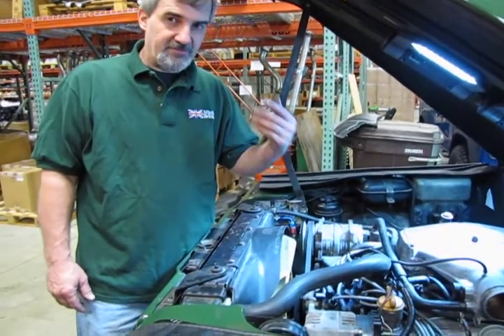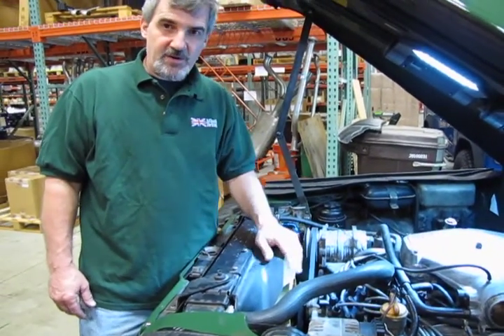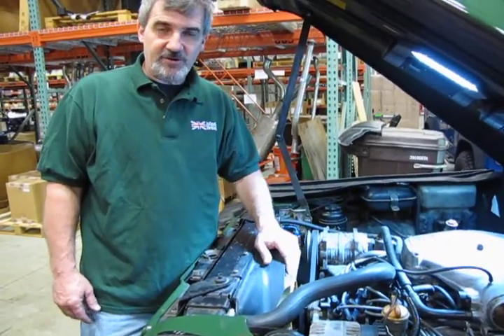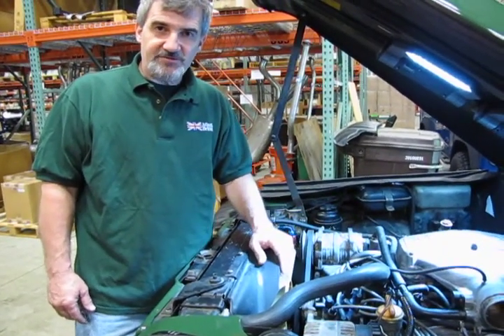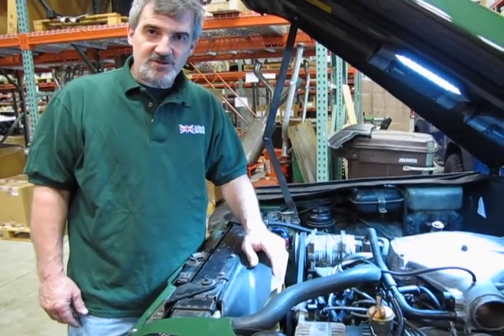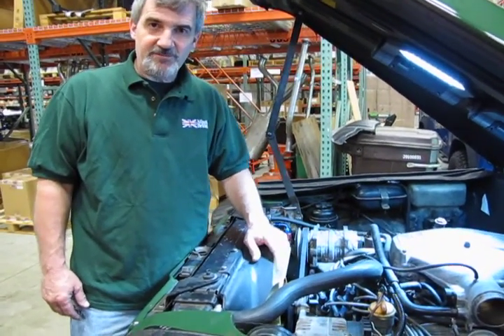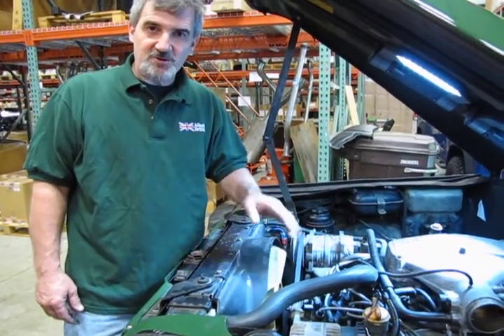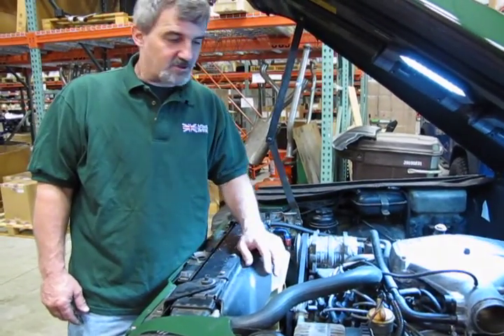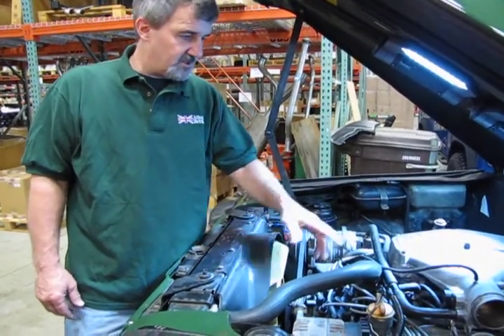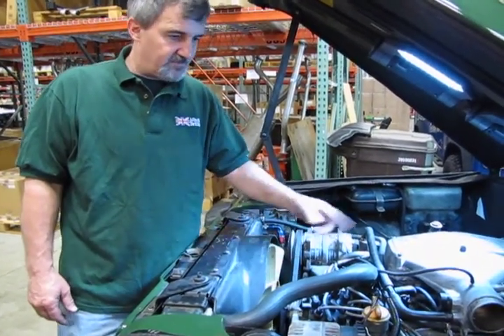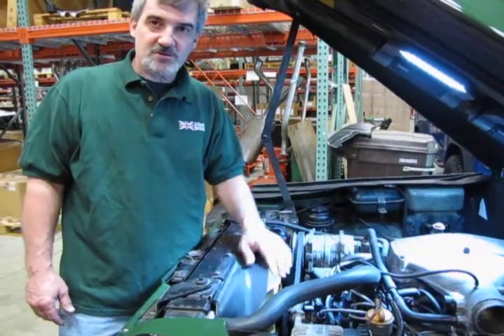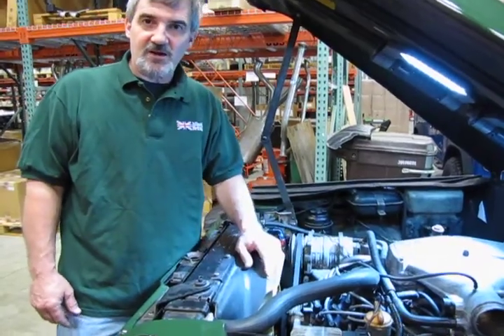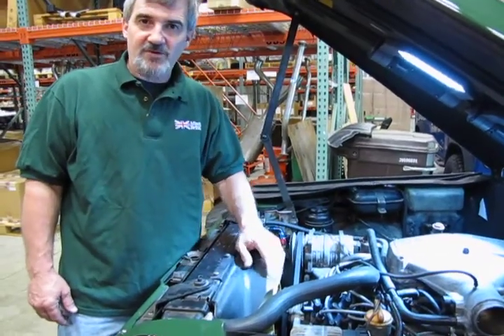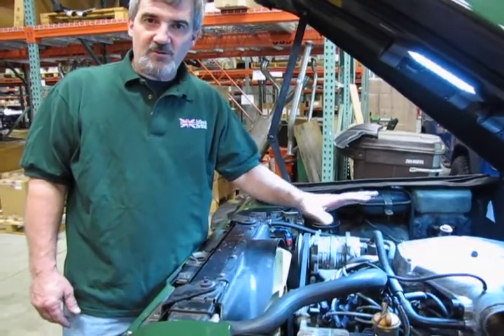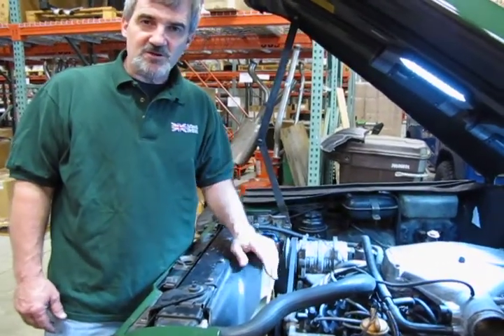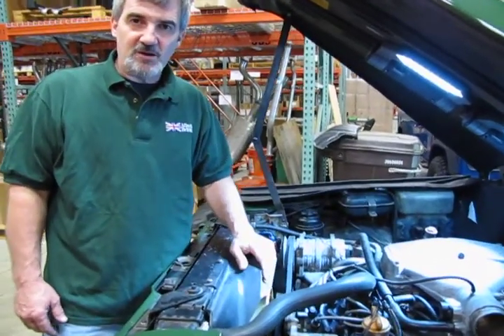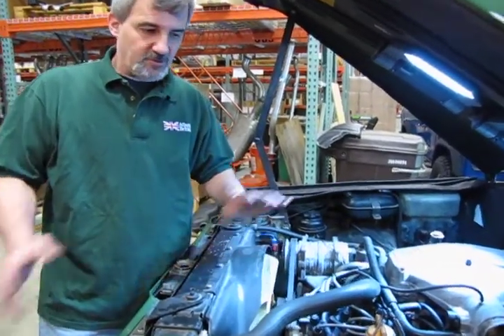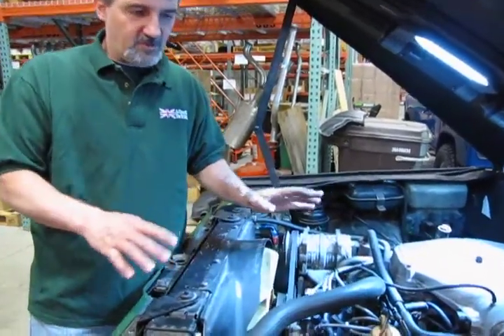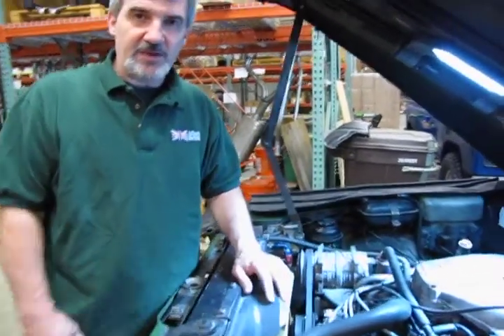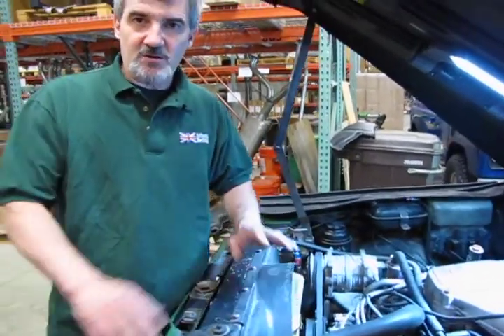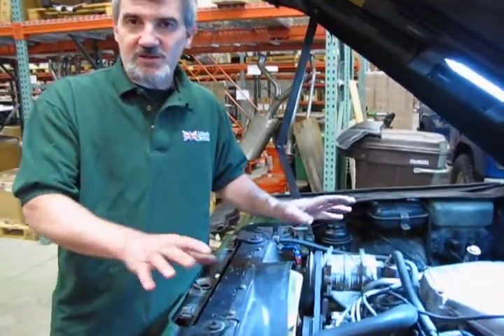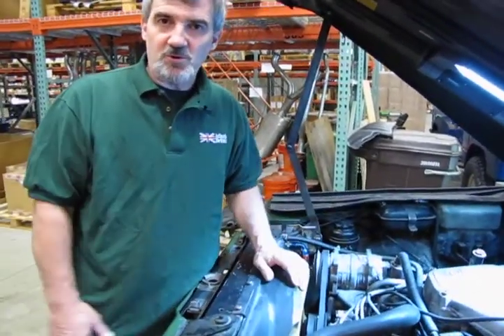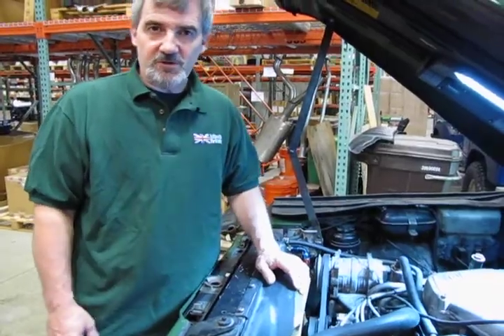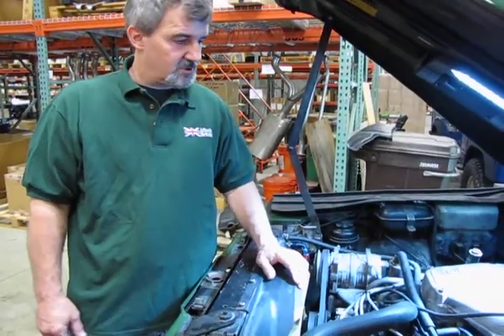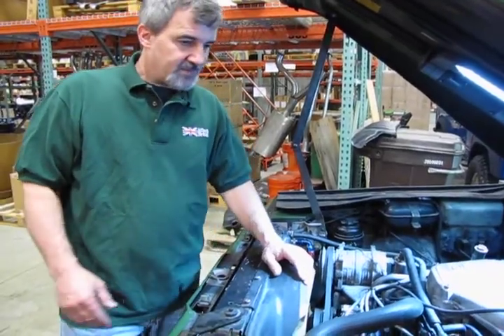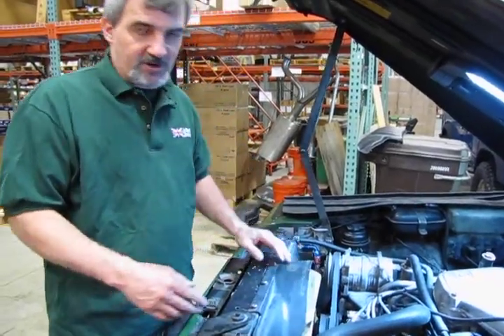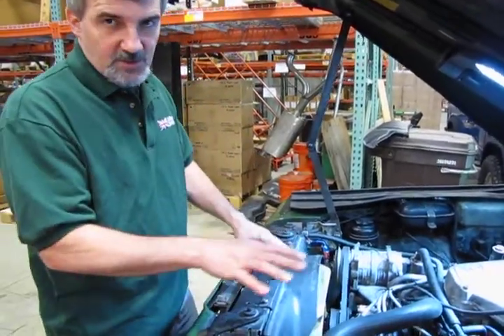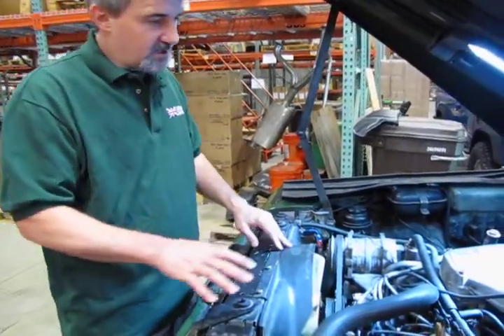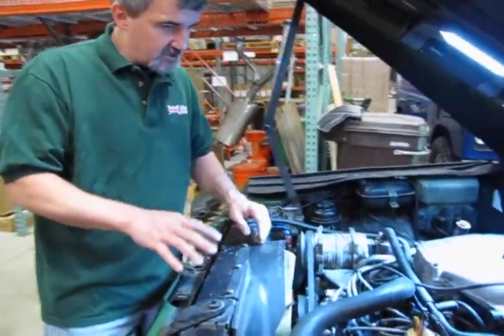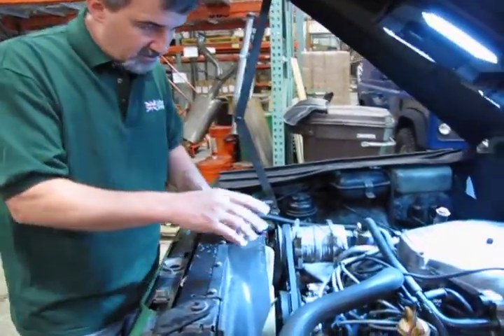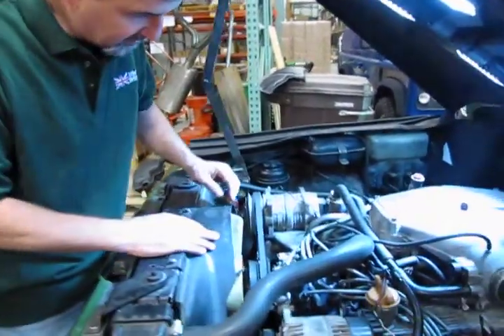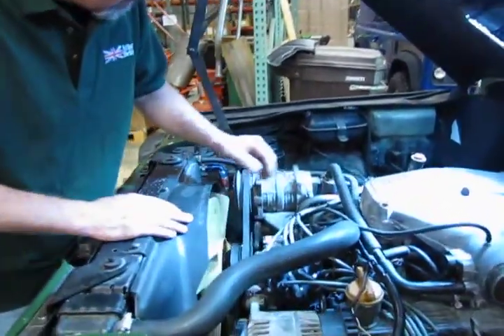If you're like me and you forget things five minutes later, get out your digital camera, take a few pictures and get an idea of how everything is laid out, so before you go to put it back in you know exactly where all your wiring goes. We've already got the spark plugs out of this, so the end of the wires are disconnected.